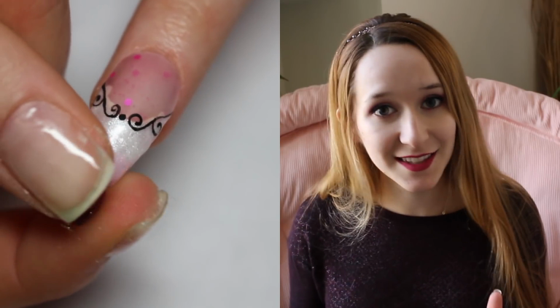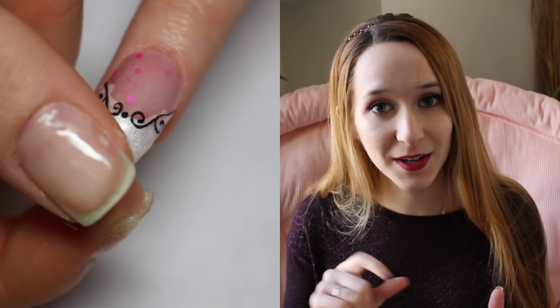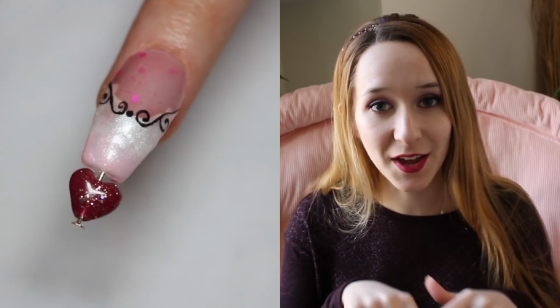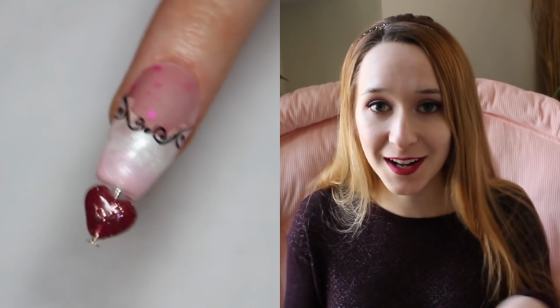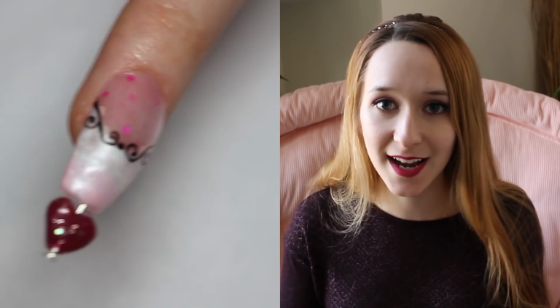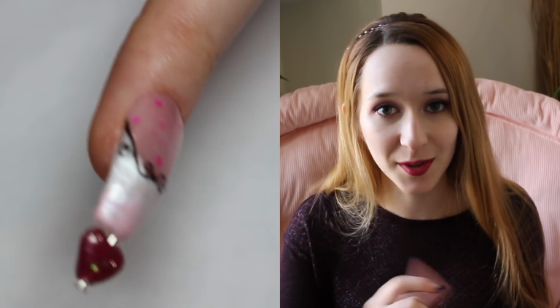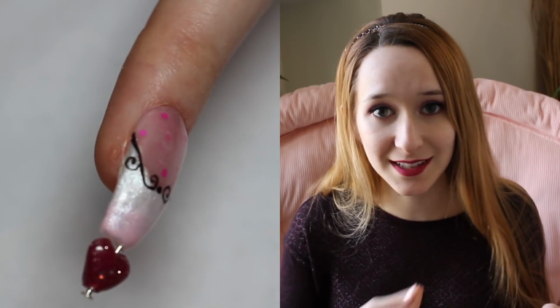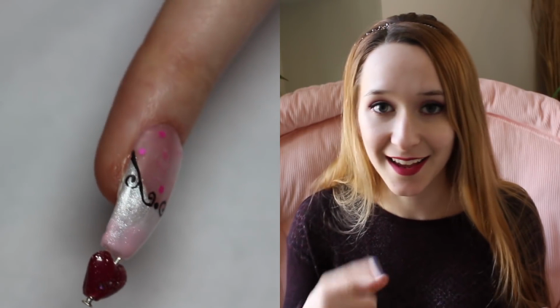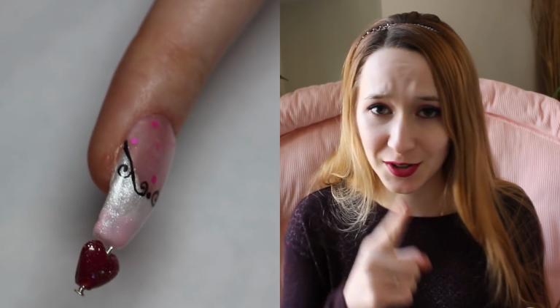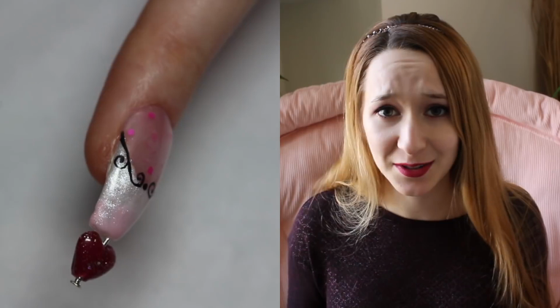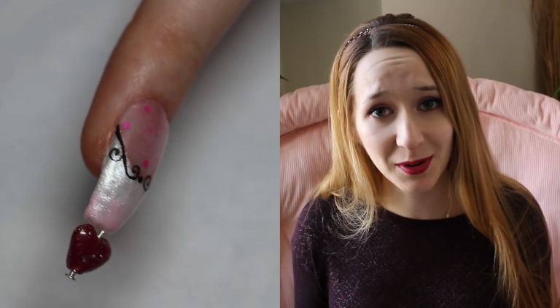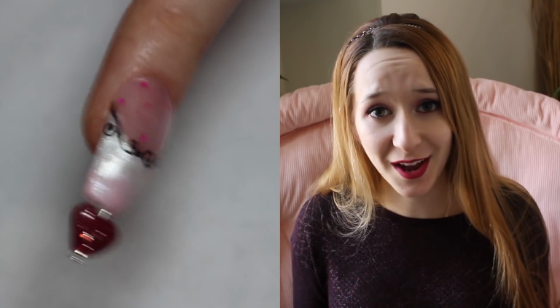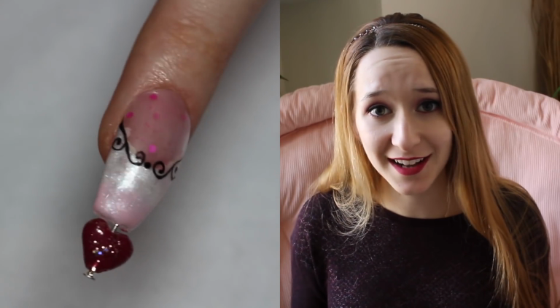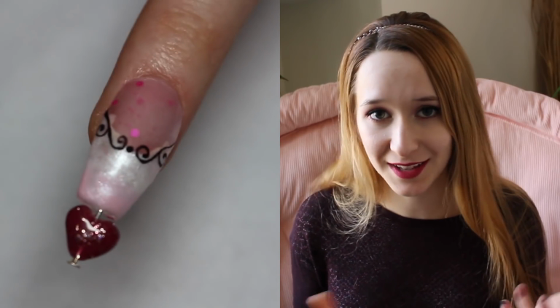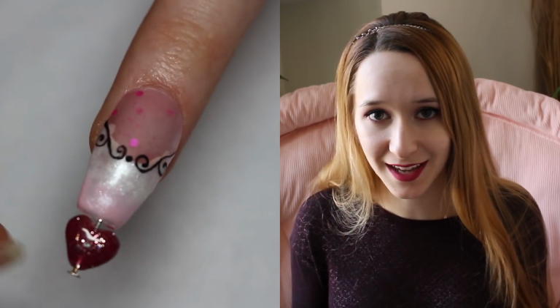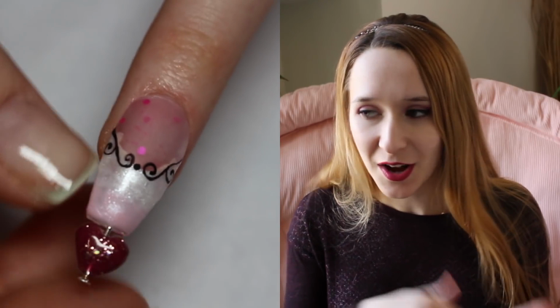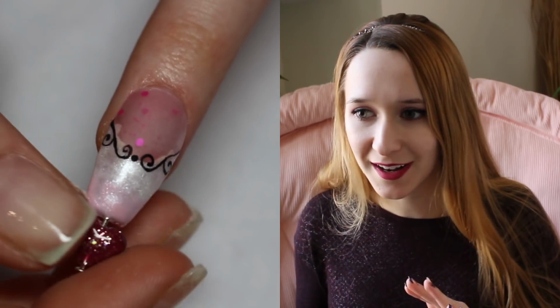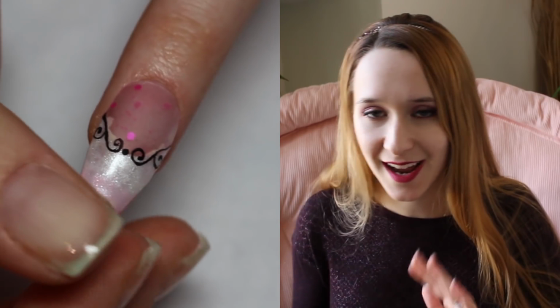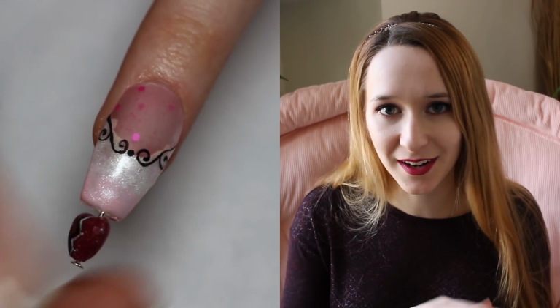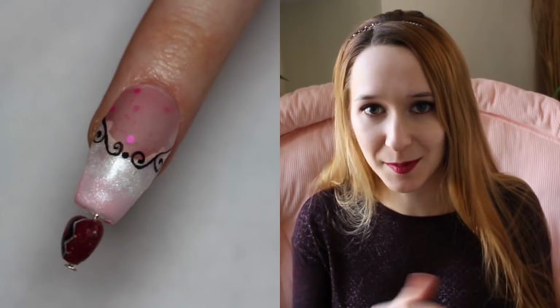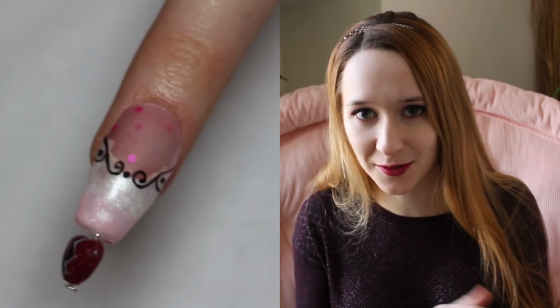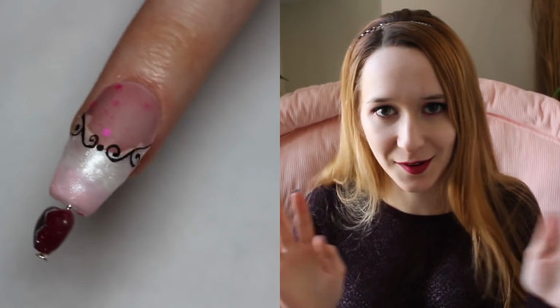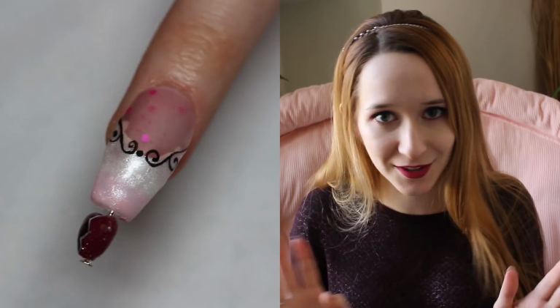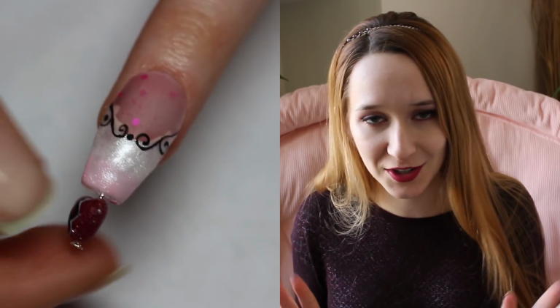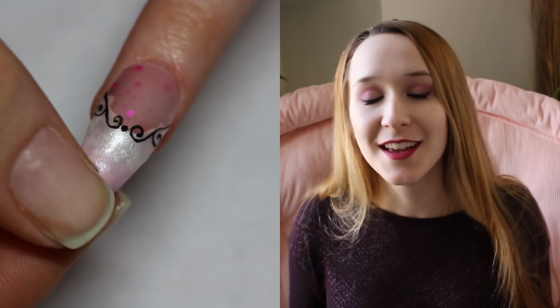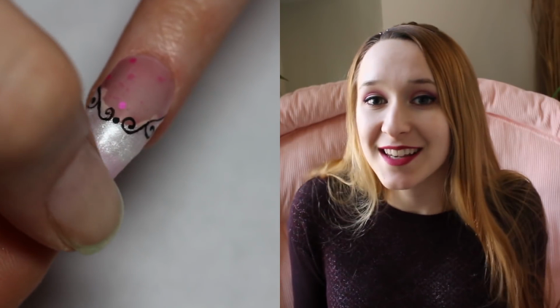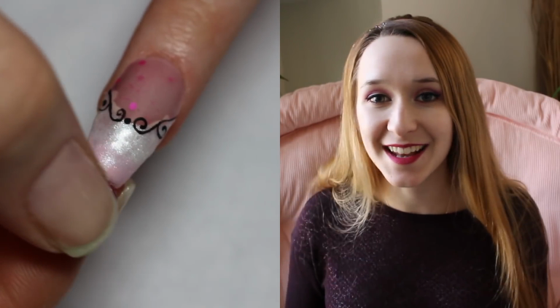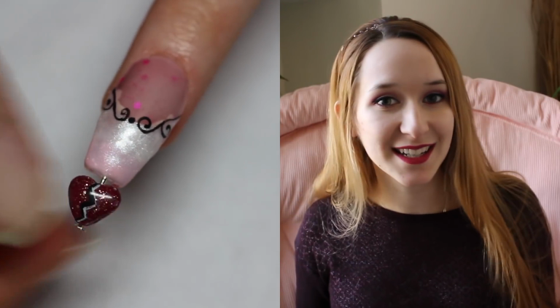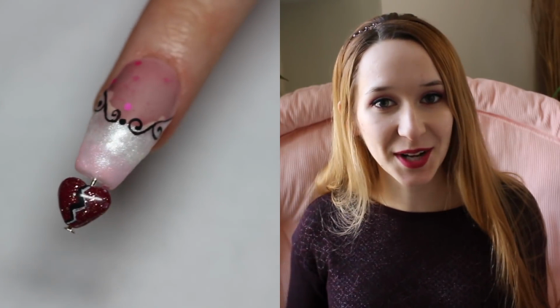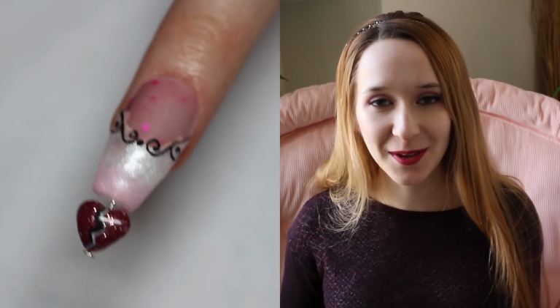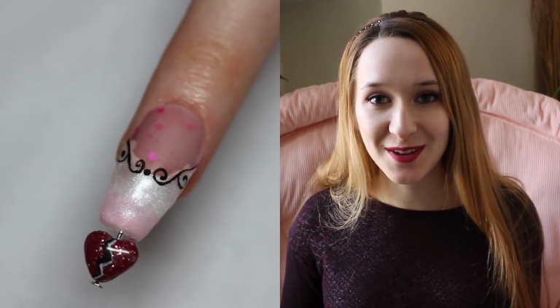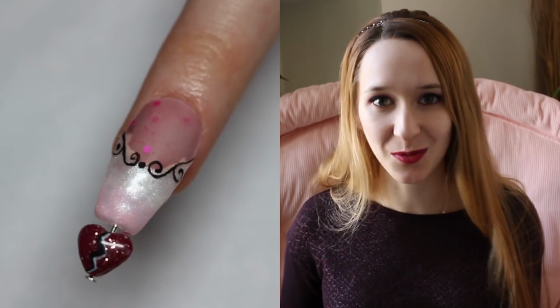This little heart spinner has a whole heart on one side, and then if you flip it over it's got a little crack down it, so it's got a broken heart on the other side. I thought it was kind of cute to have a whole heart on one side and a broken heart — you can flip it back and forth, whatever your situation is. I hope you guys like it, and don't forget to click subscribe to see all my future videos as well.